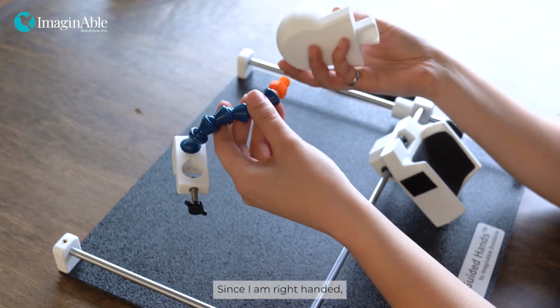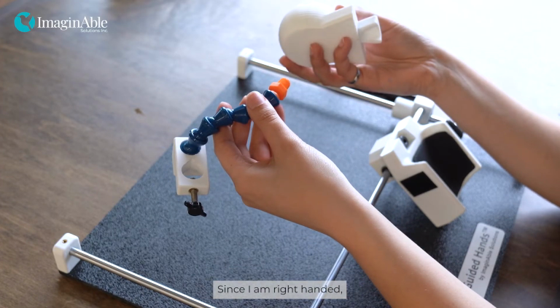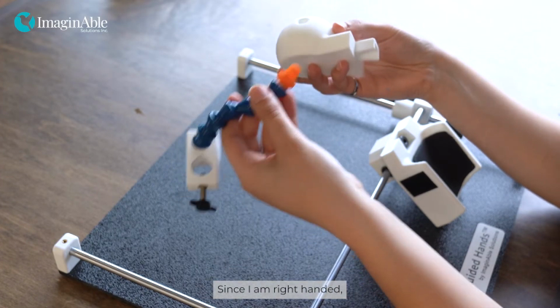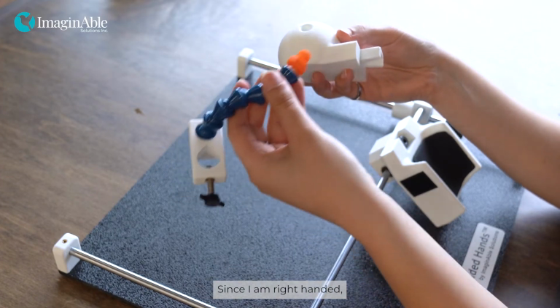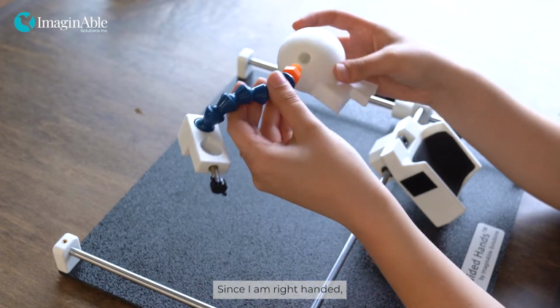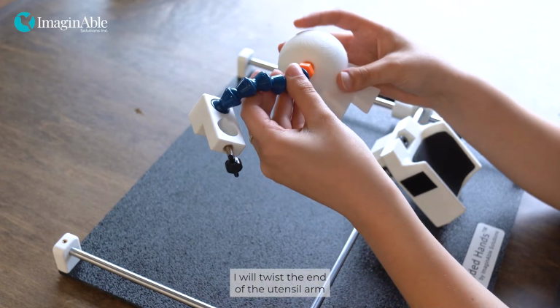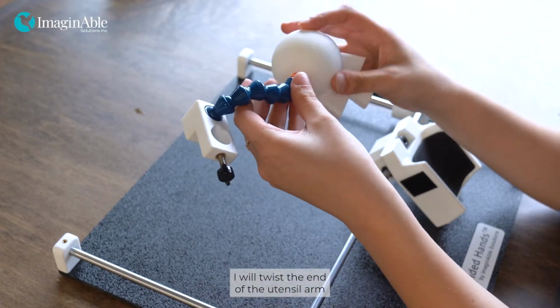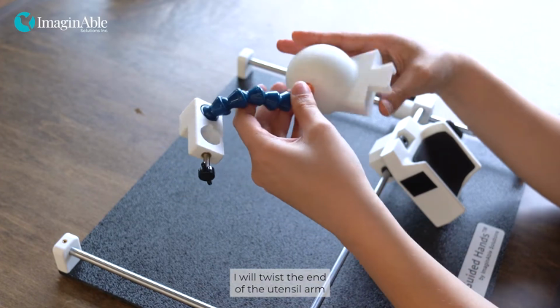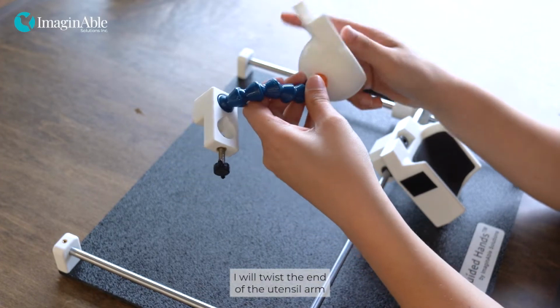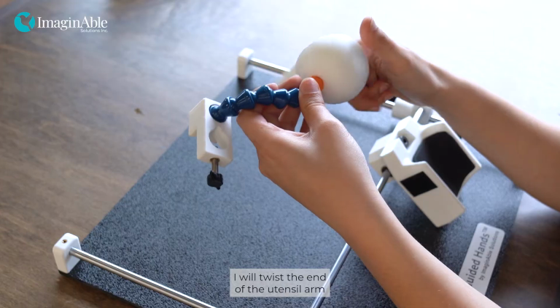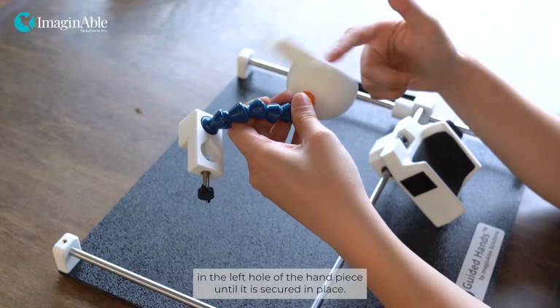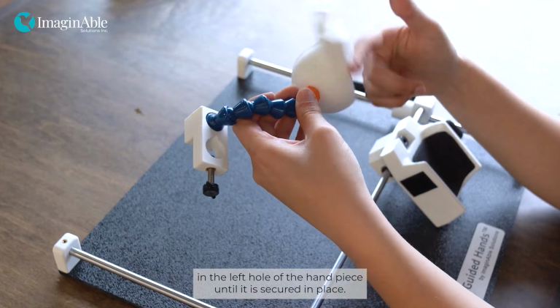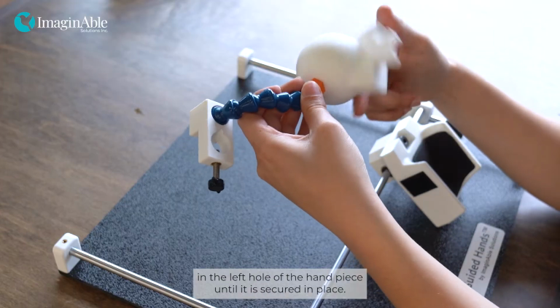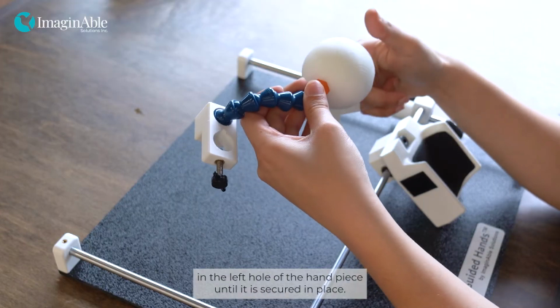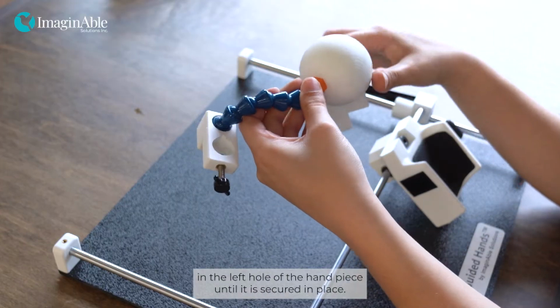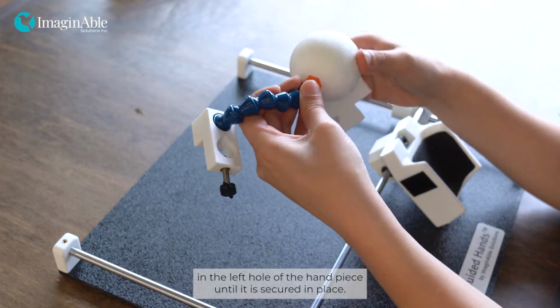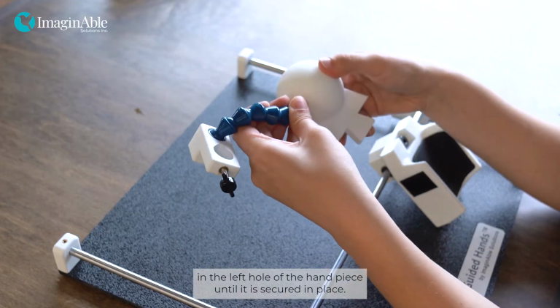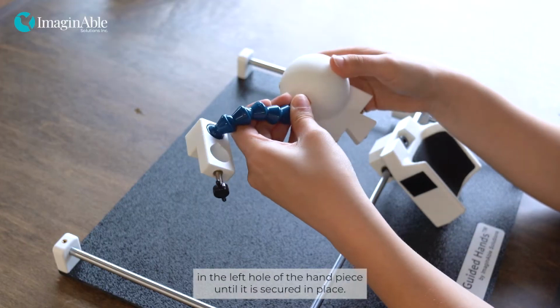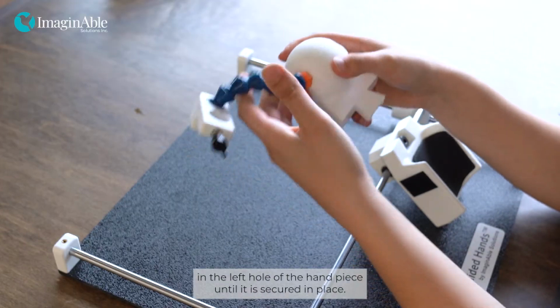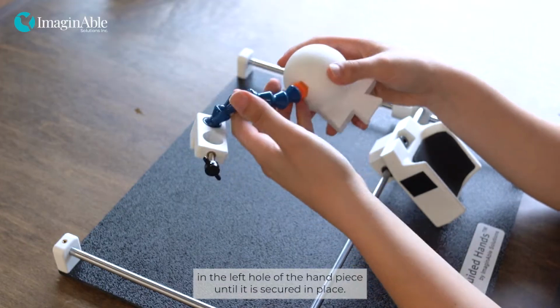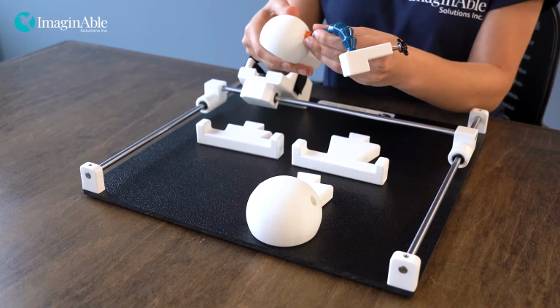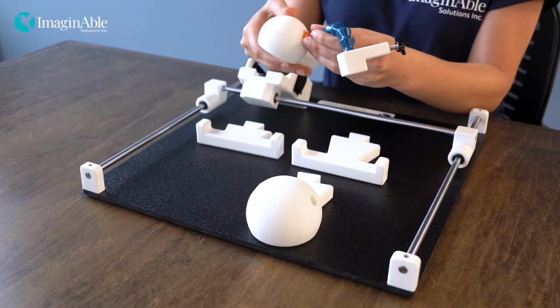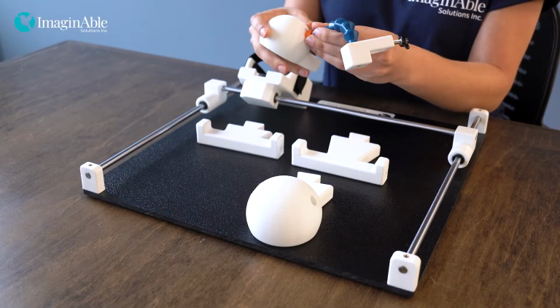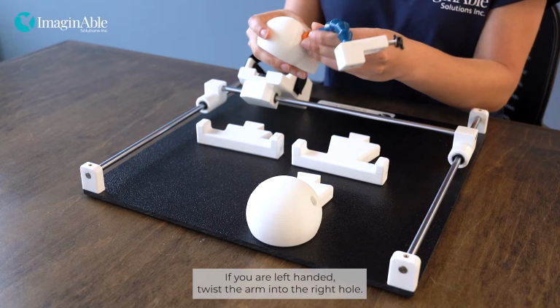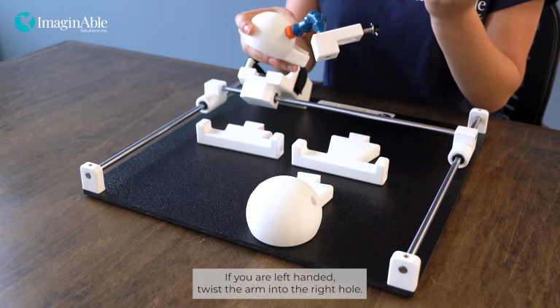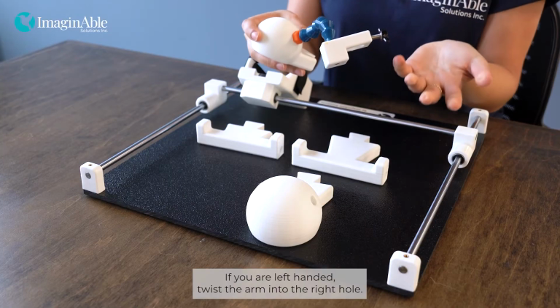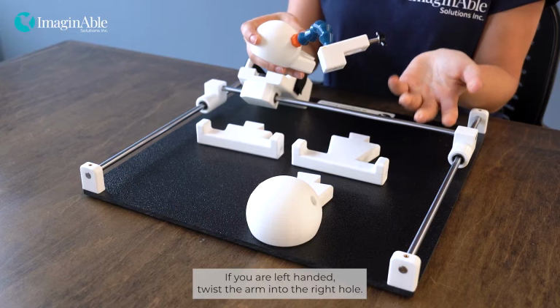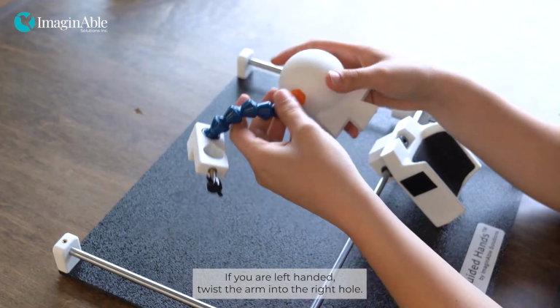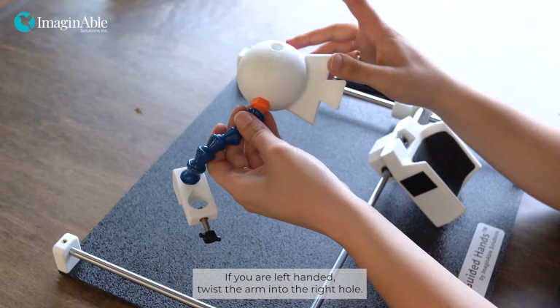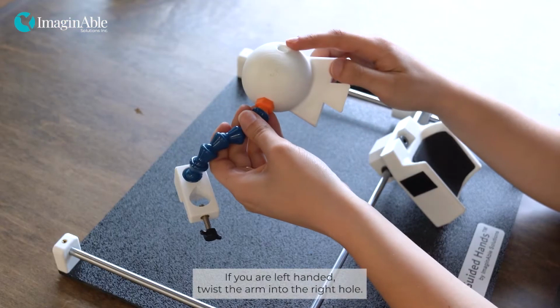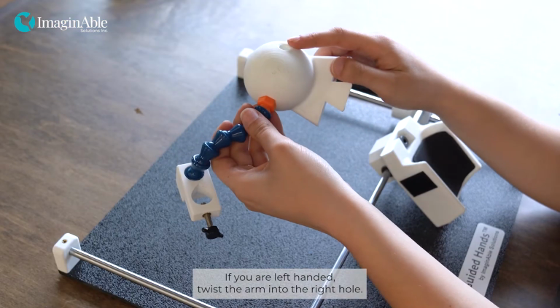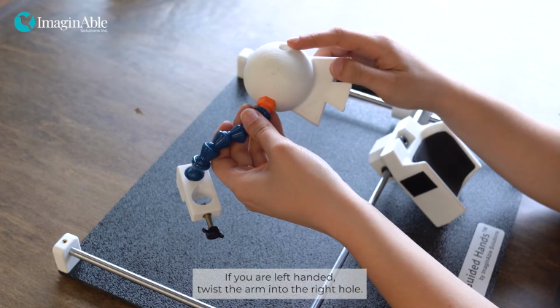Since I am right-handed, I will twist the end of the utensil arm into the left hole of the hand piece until it is secured in place. If you are left-handed, twist the arm into the right hole.